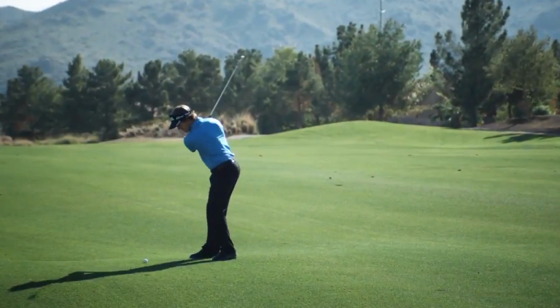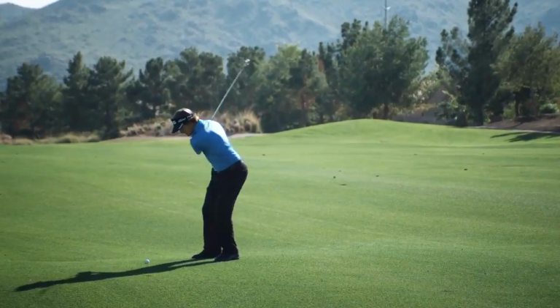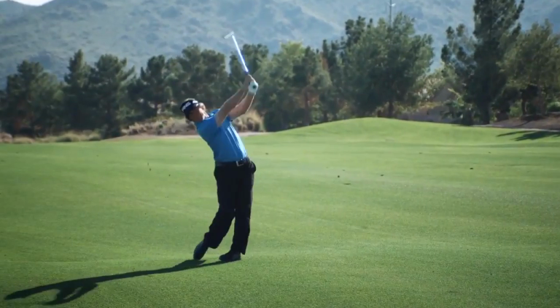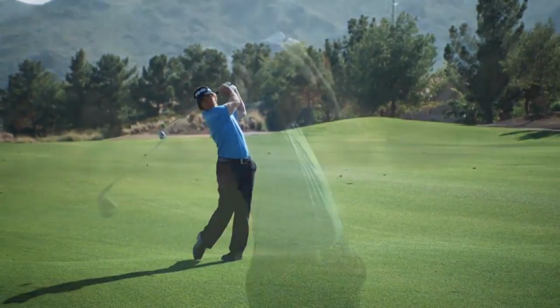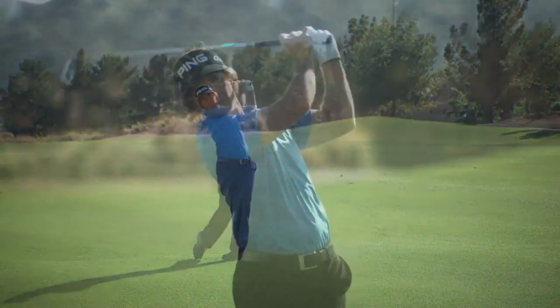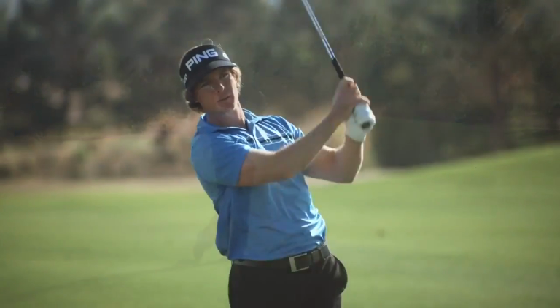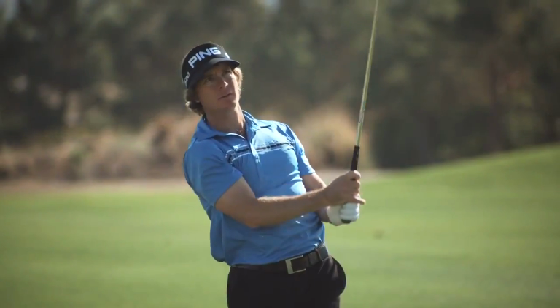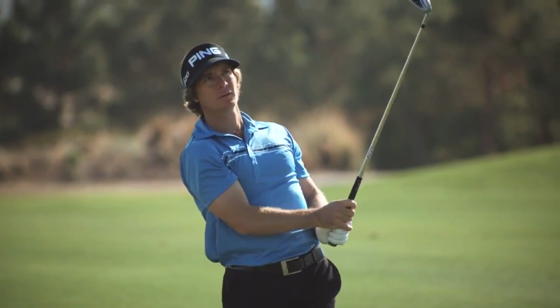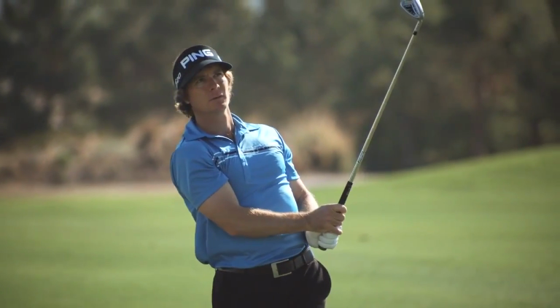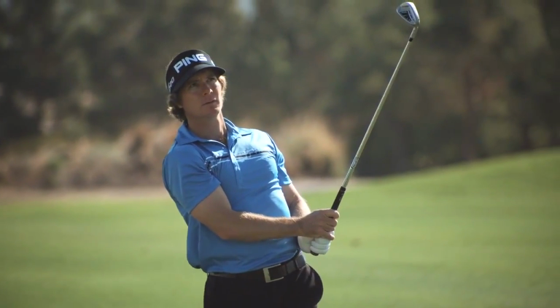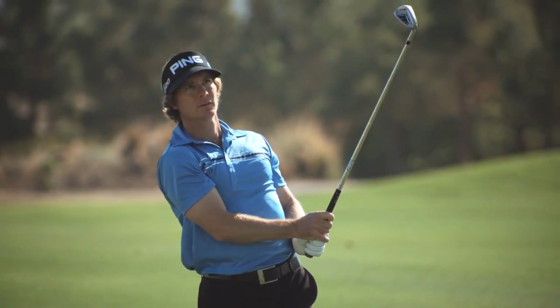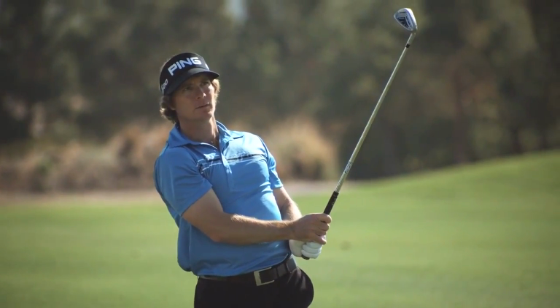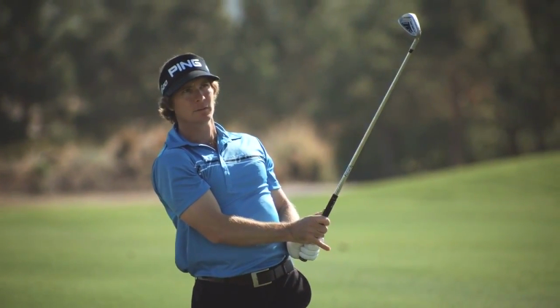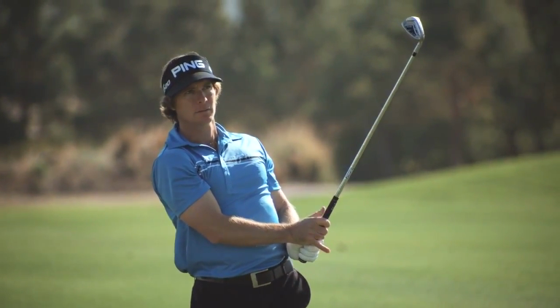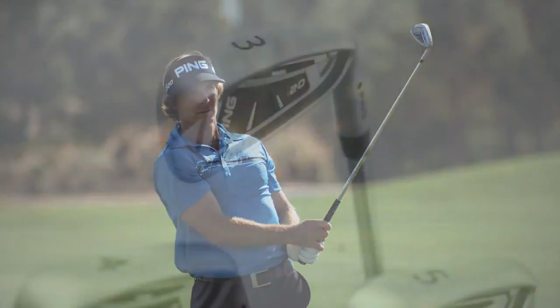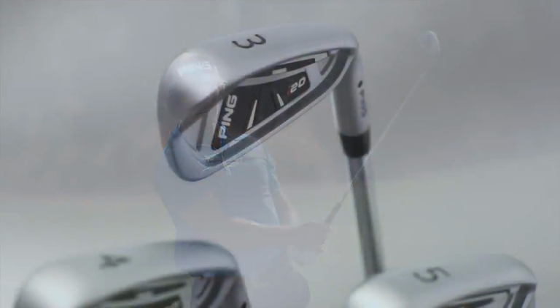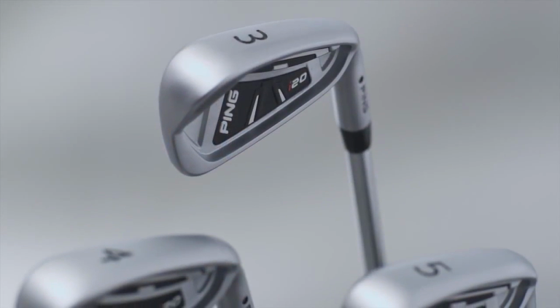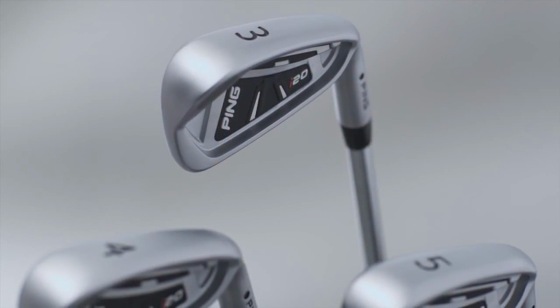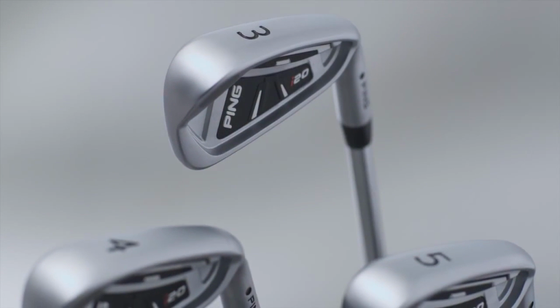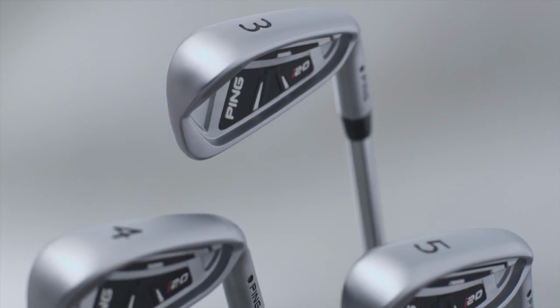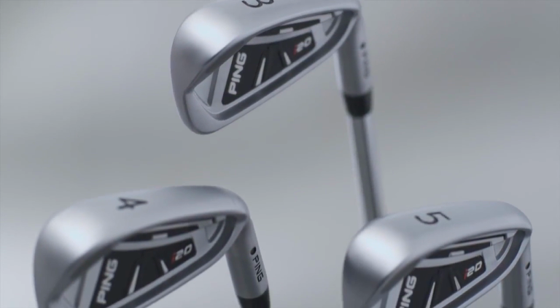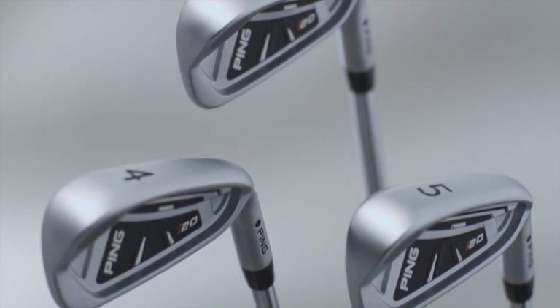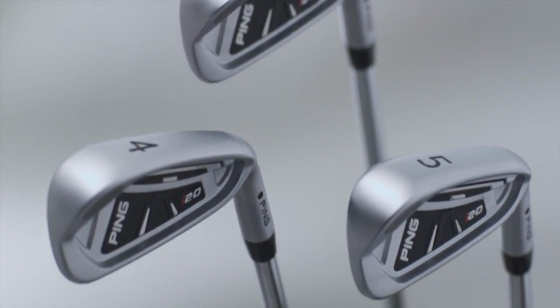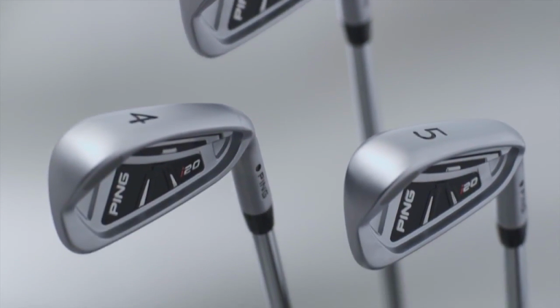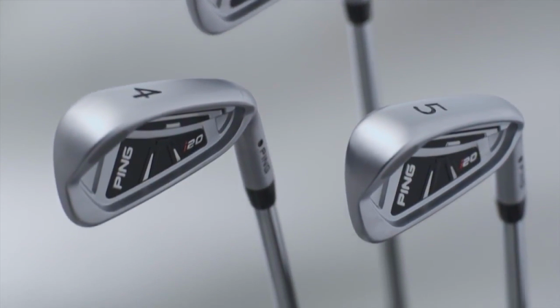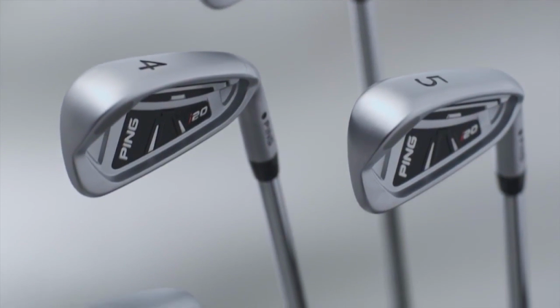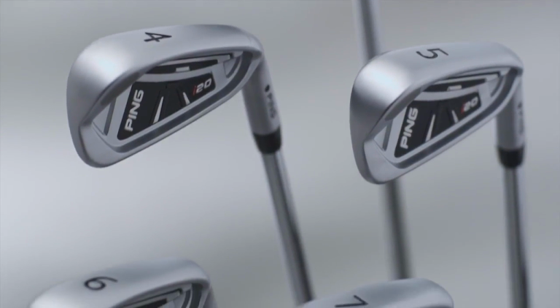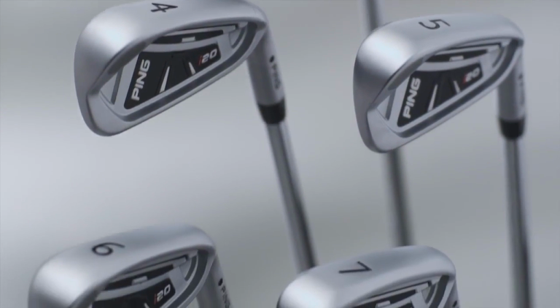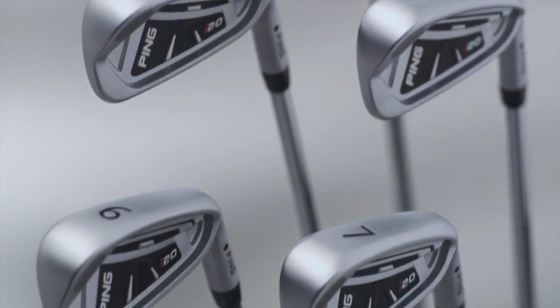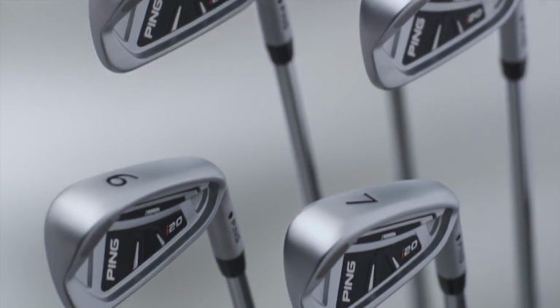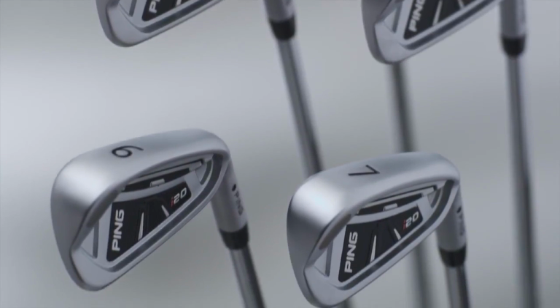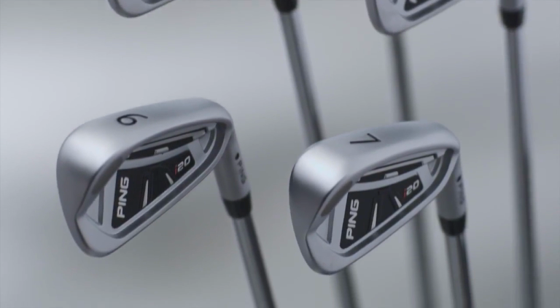It's important to note that each loft is designed with a specific function in mind with regard to the bounce, CG, and offset. The I-20 iron is one of the most versatile sets of irons Ping has ever designed.